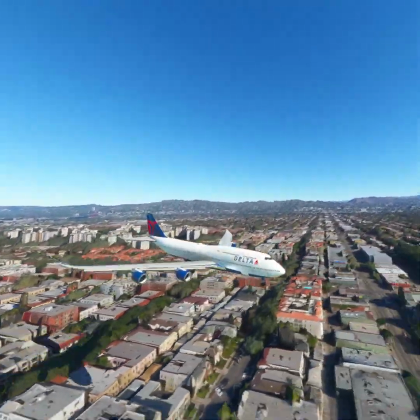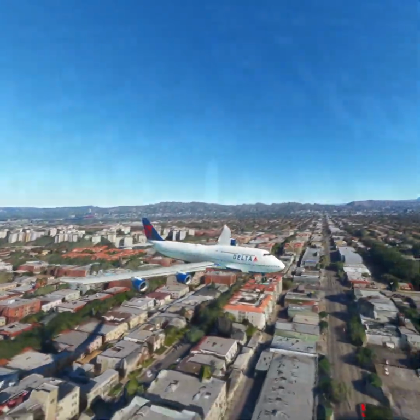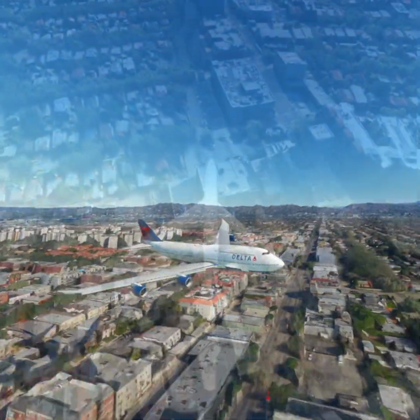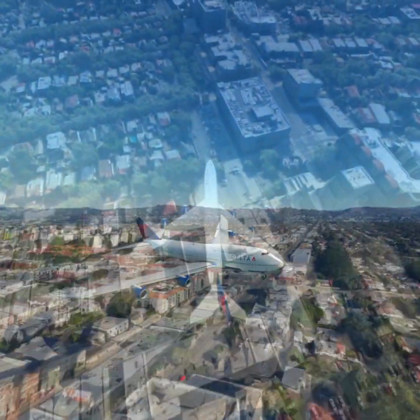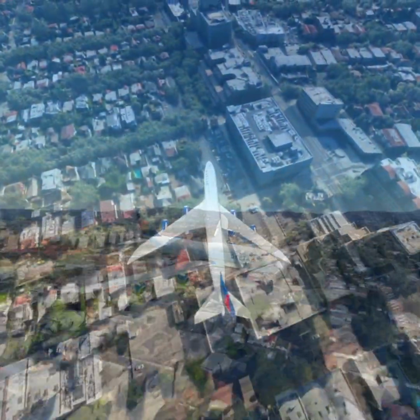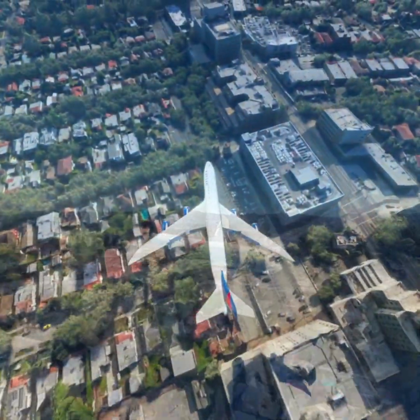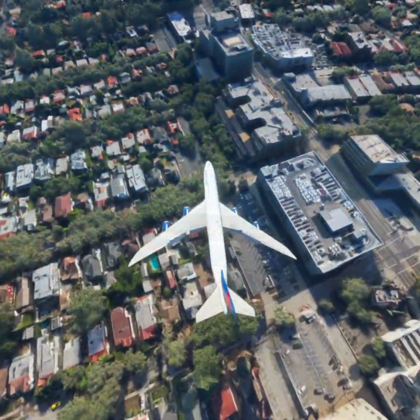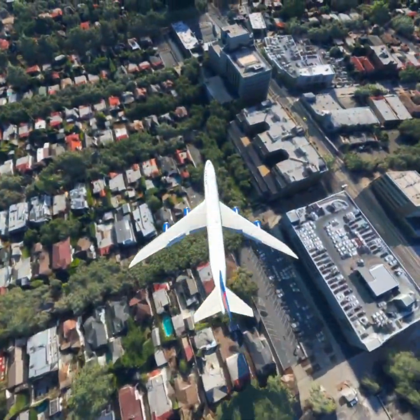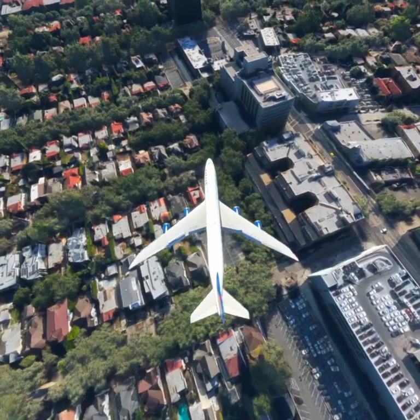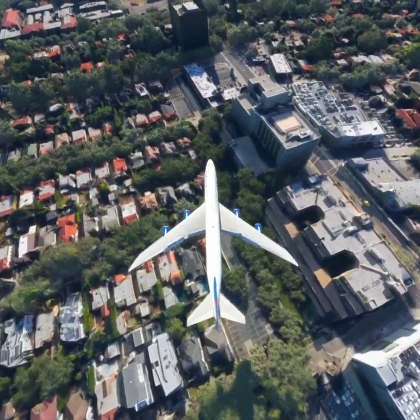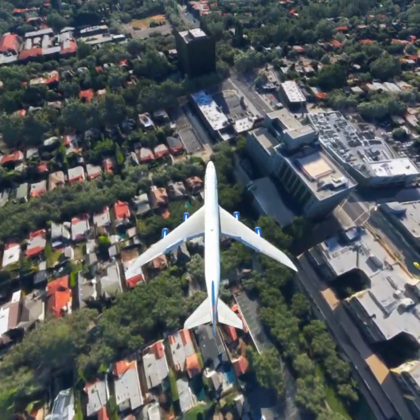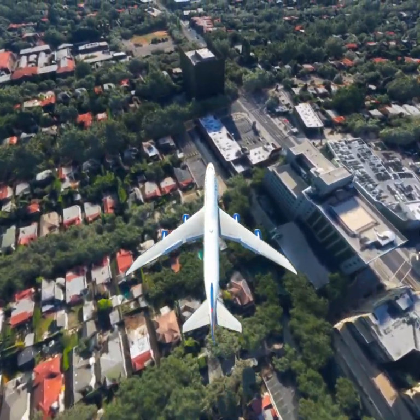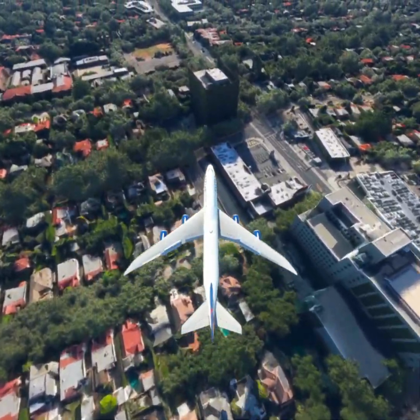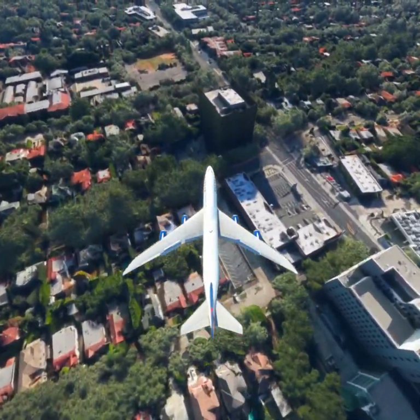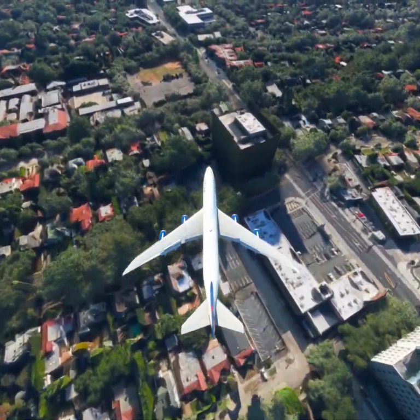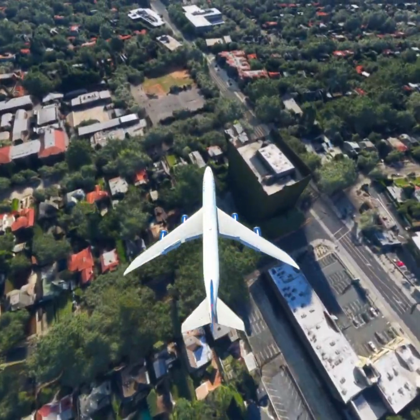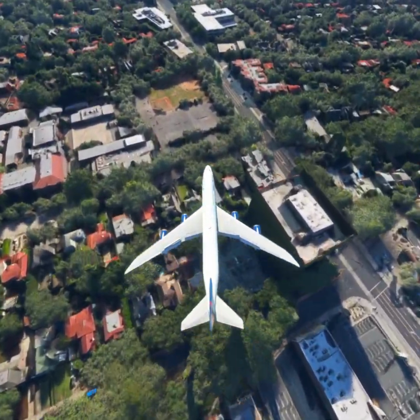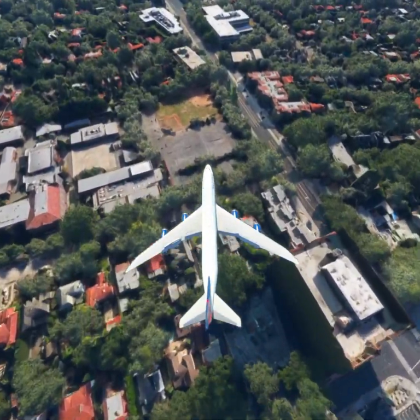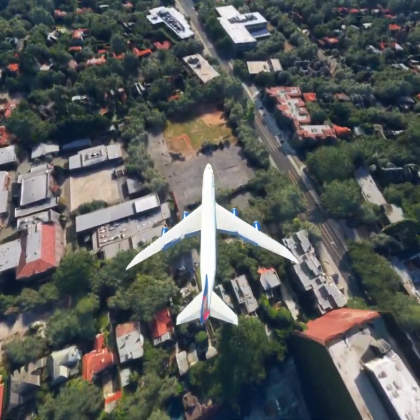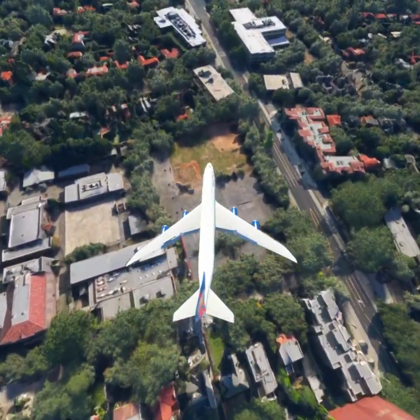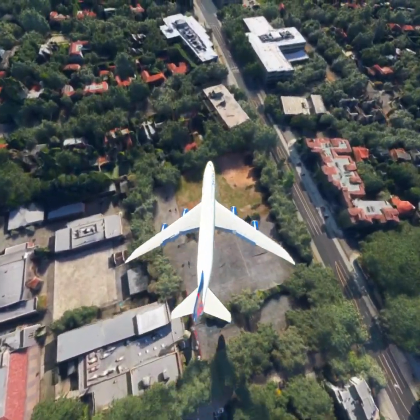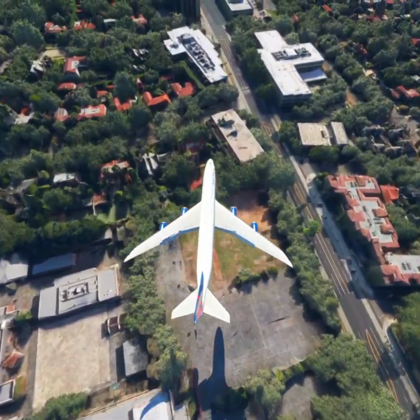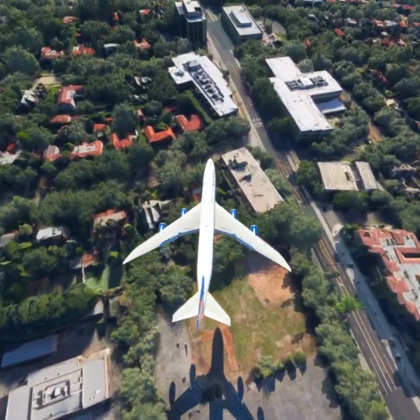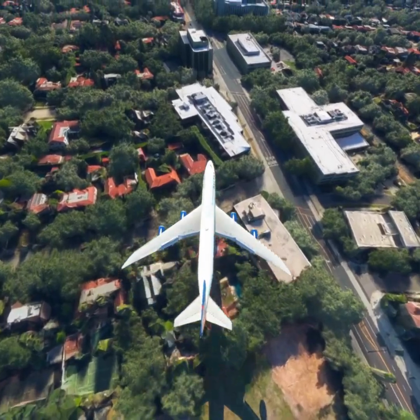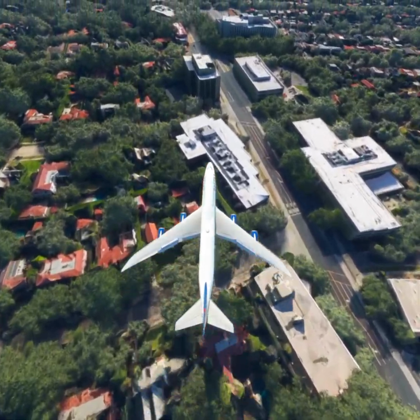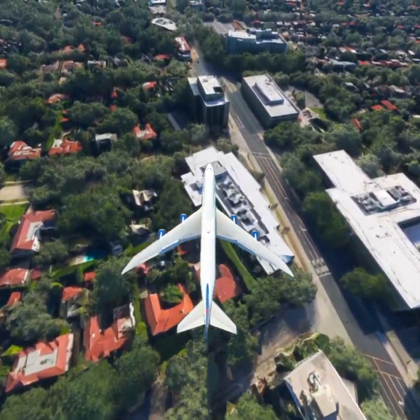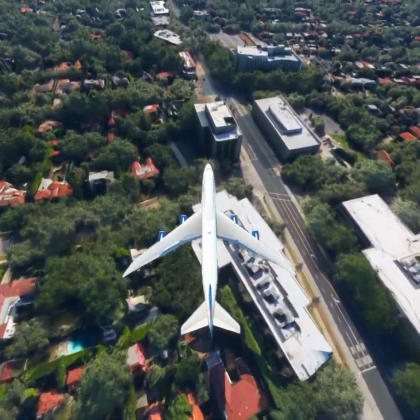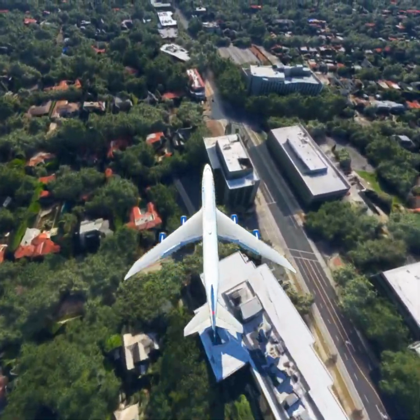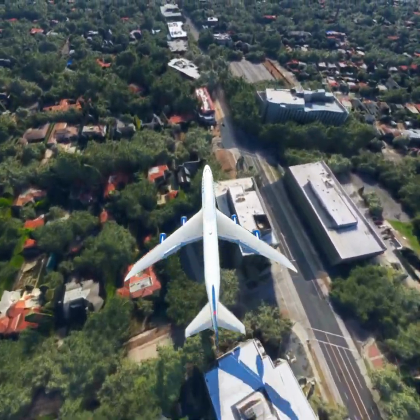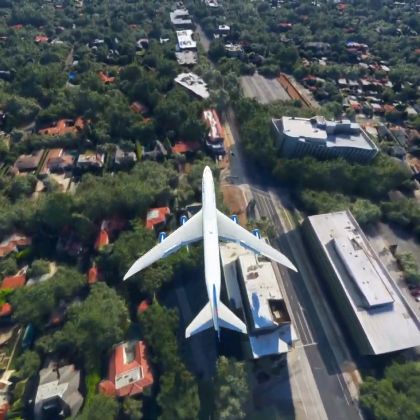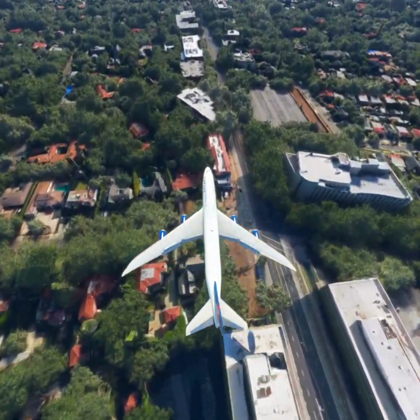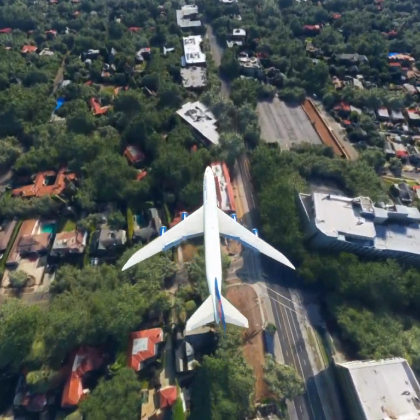Delta 1-1-1-2-3 is cleared to Los Angeles Airport as planned. Delta 1-1-1-2-3, you are 9-0-0 northeast. Maintain present heading and altitude.